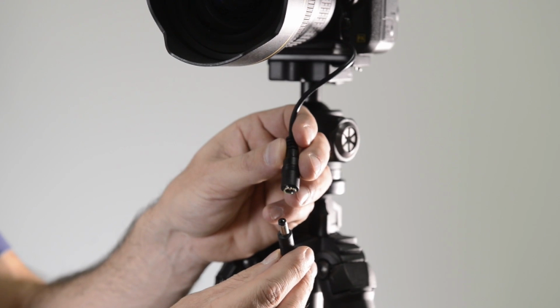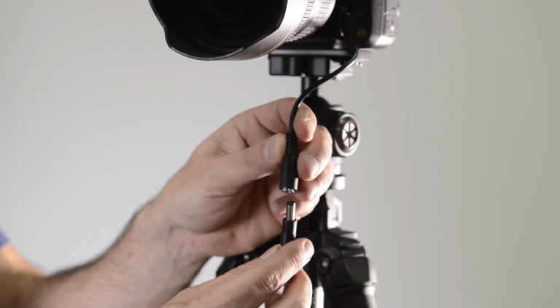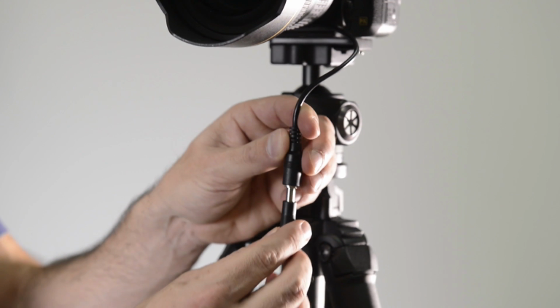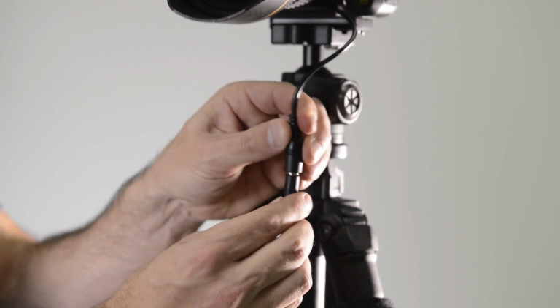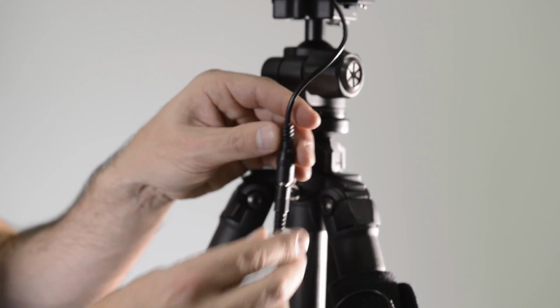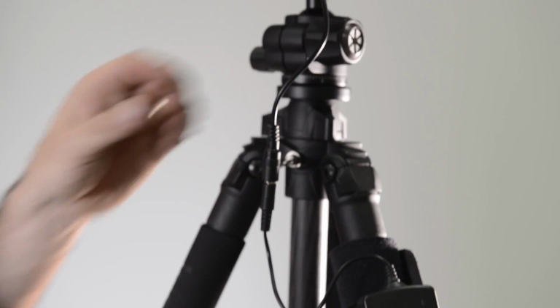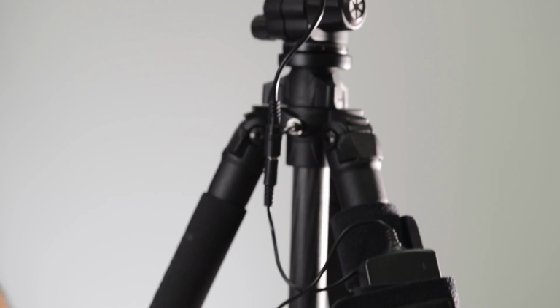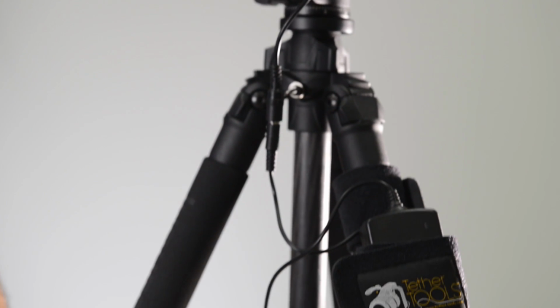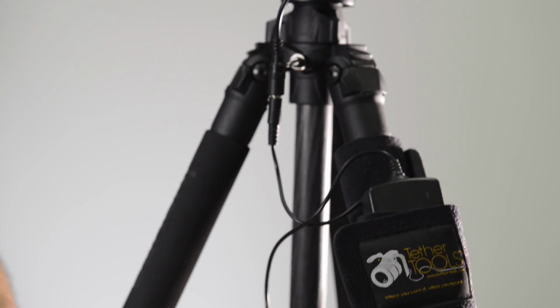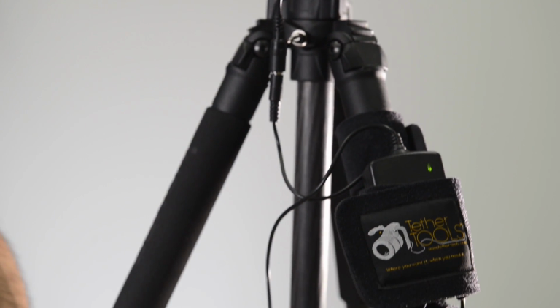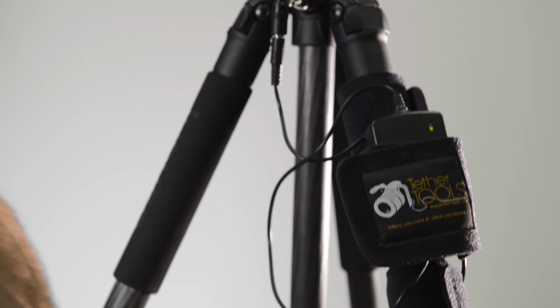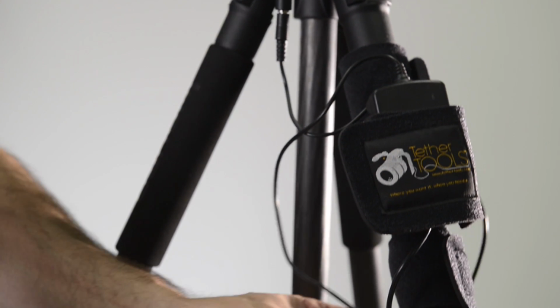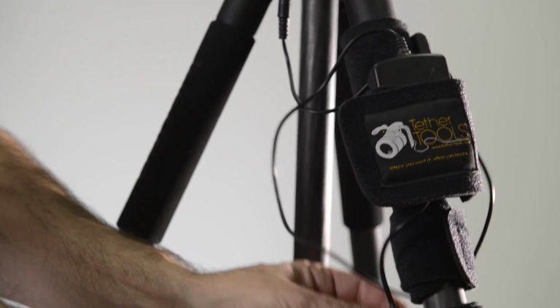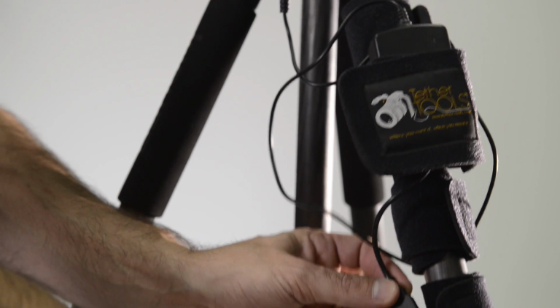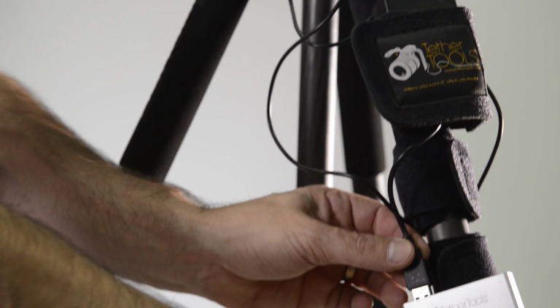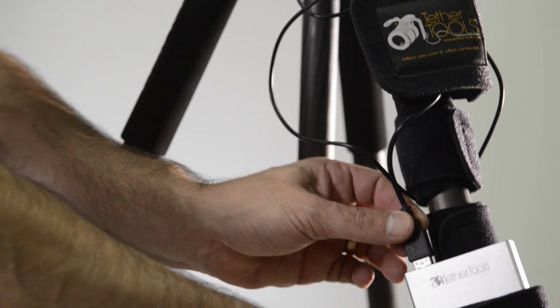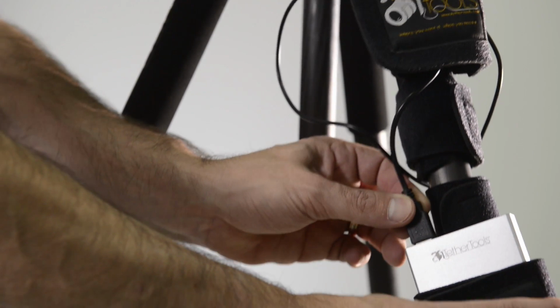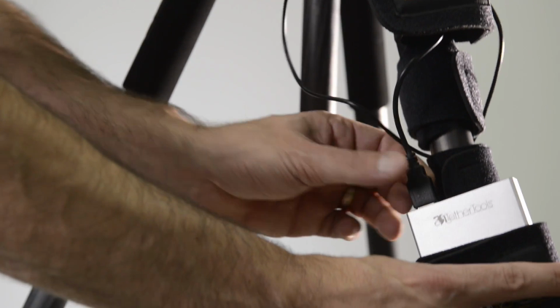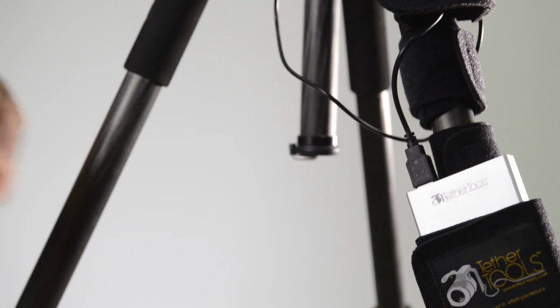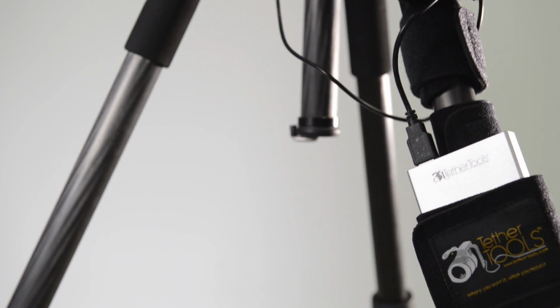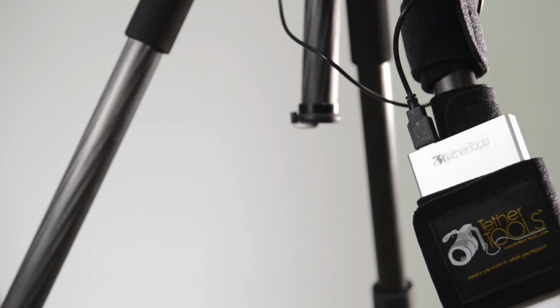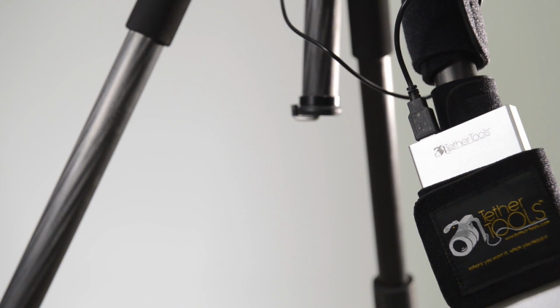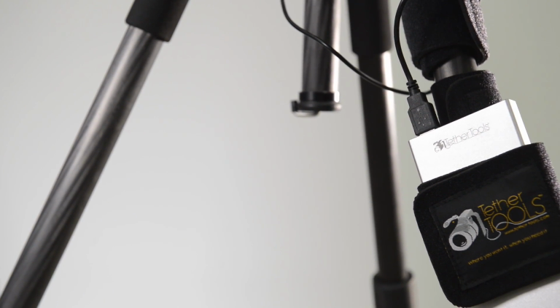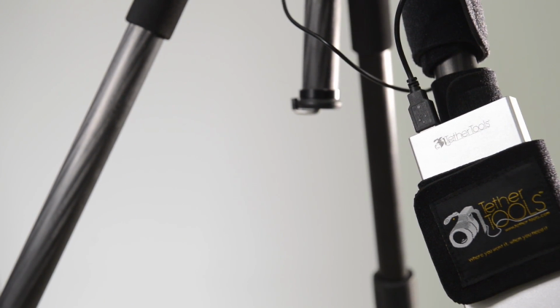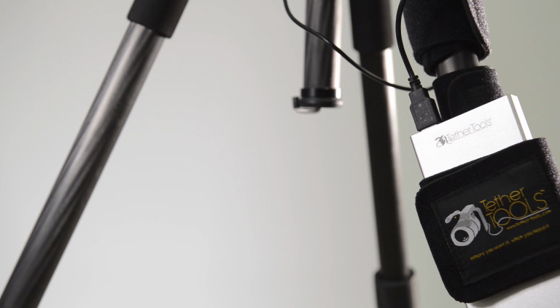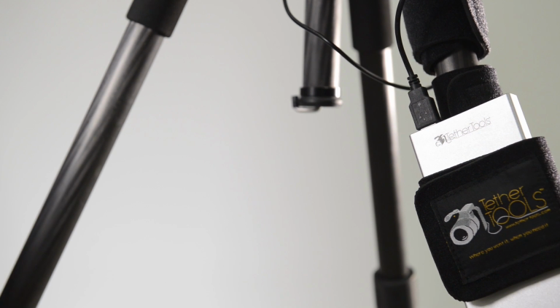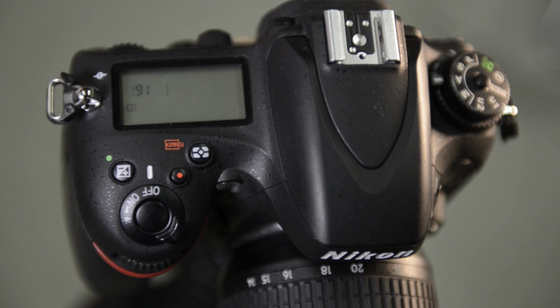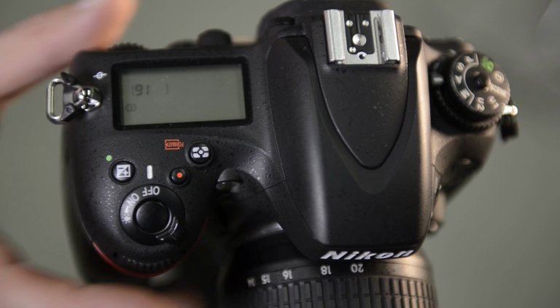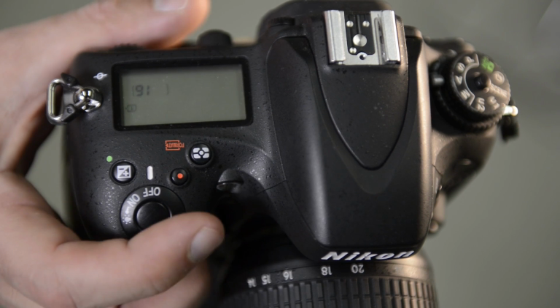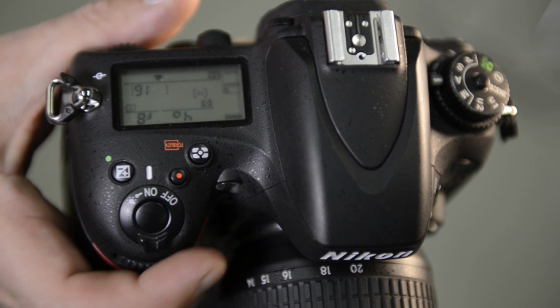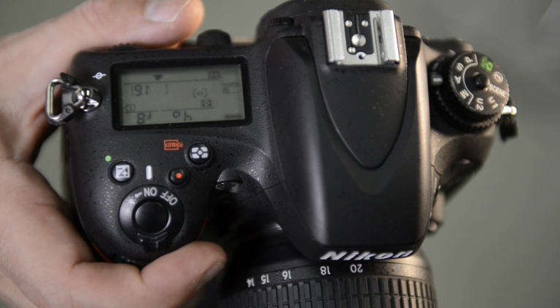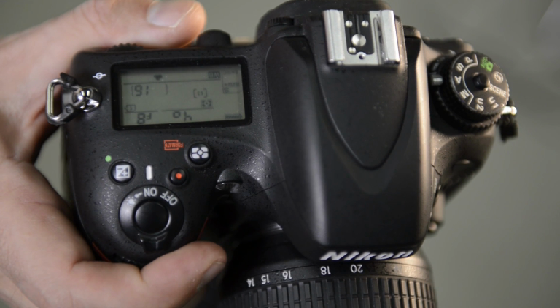Next, connect the coupler to the Relay. Finally, connect the Relay to any 5-volt USB battery pack. Then turn your camera on. You're ready to start shooting.